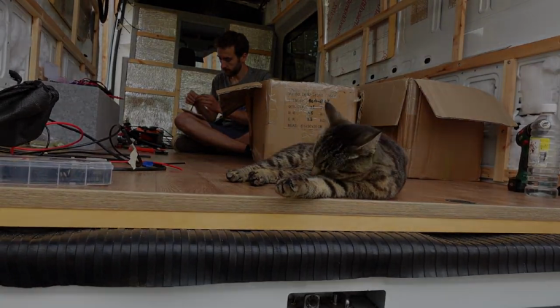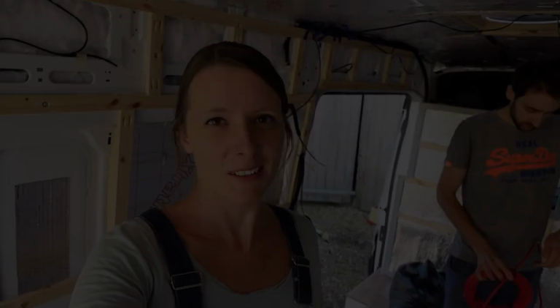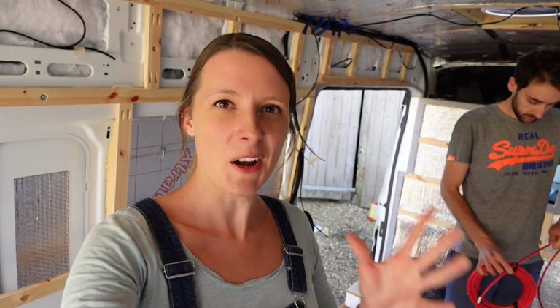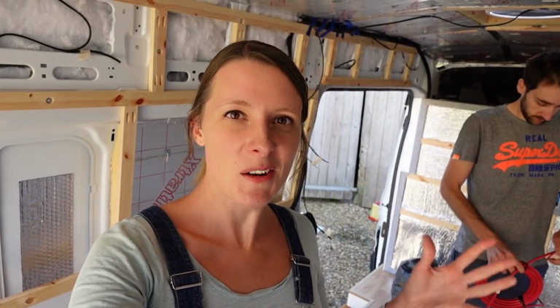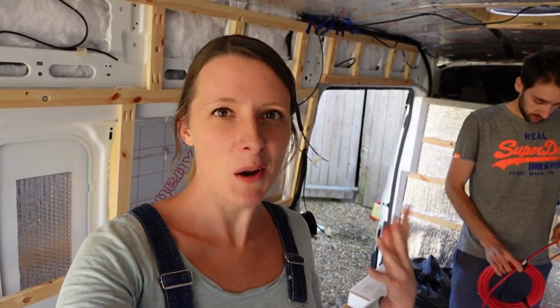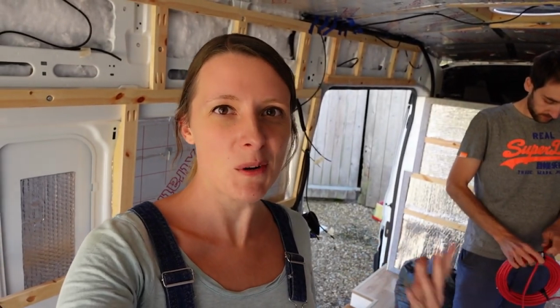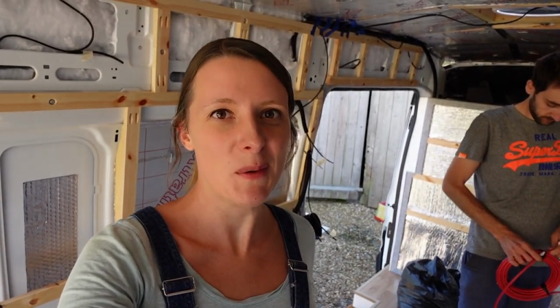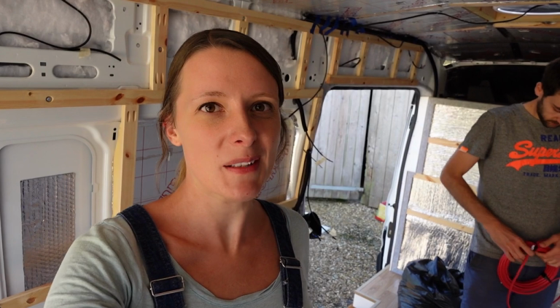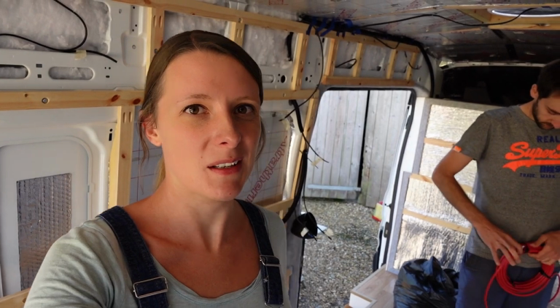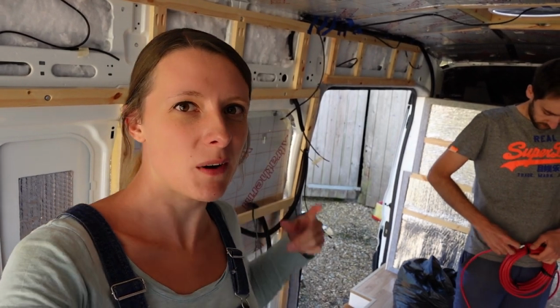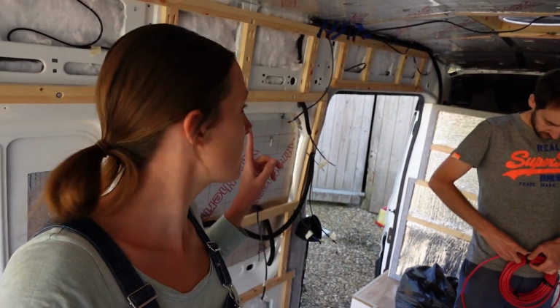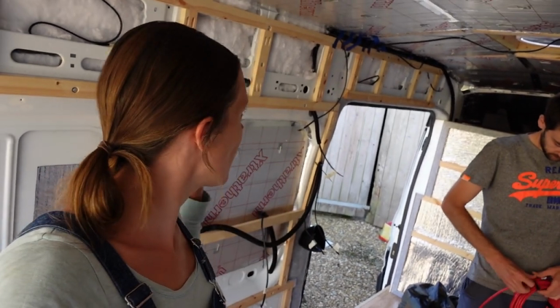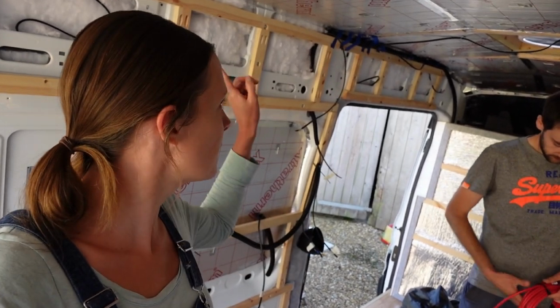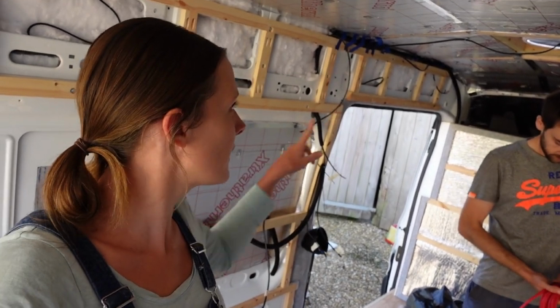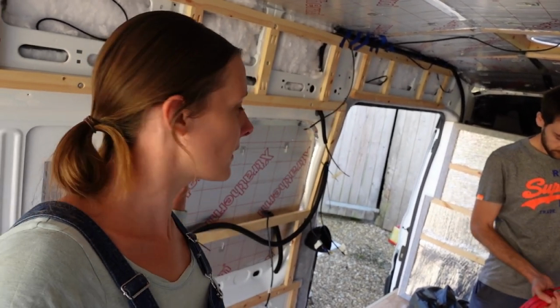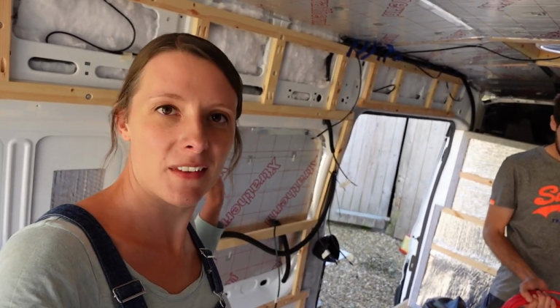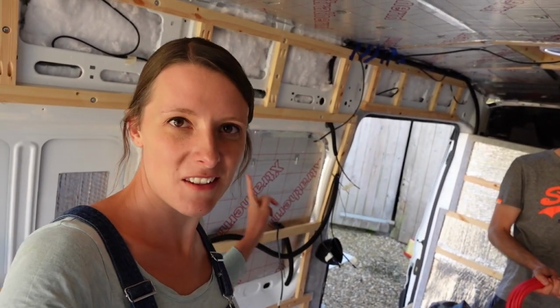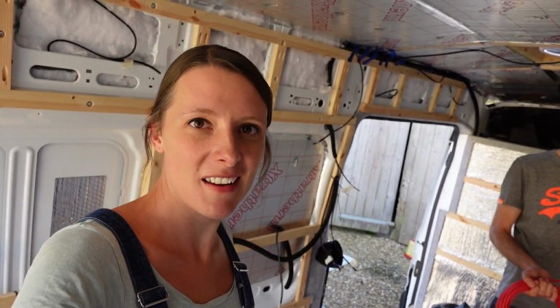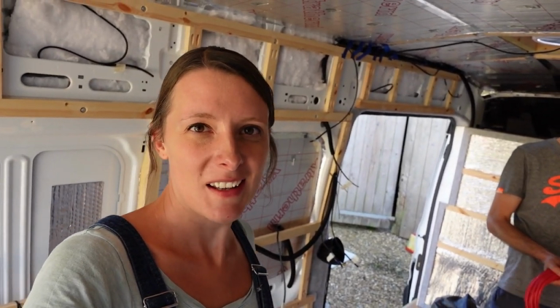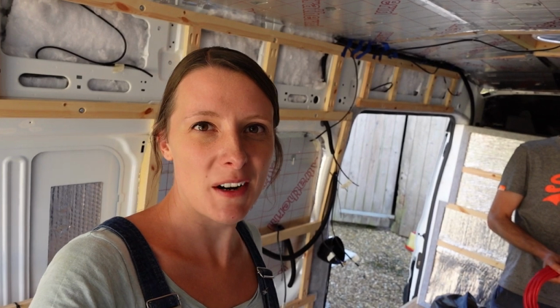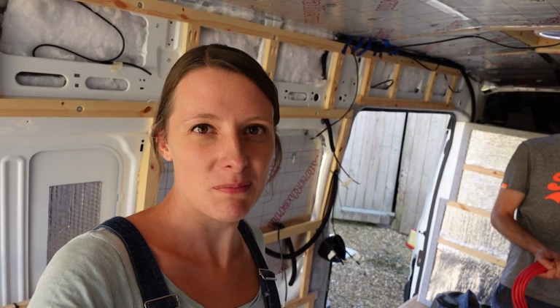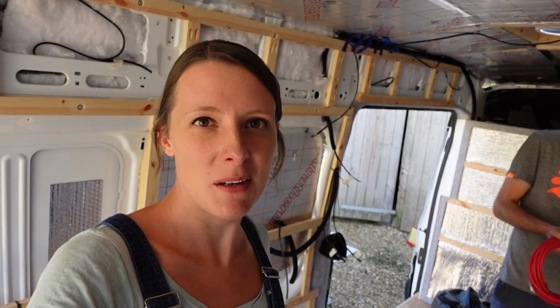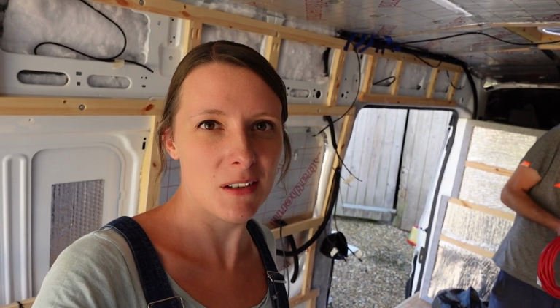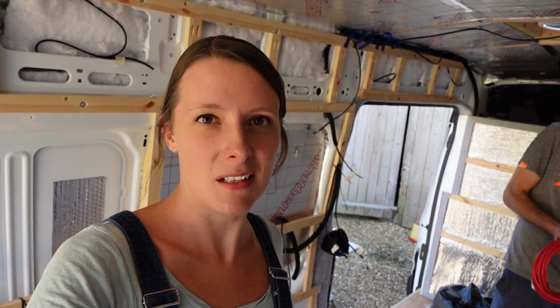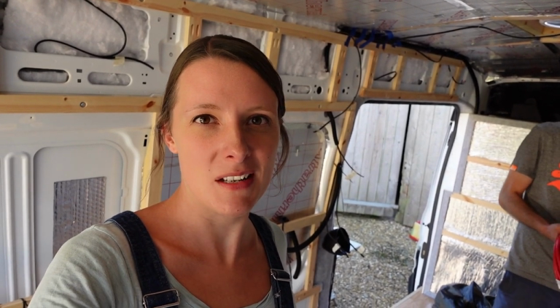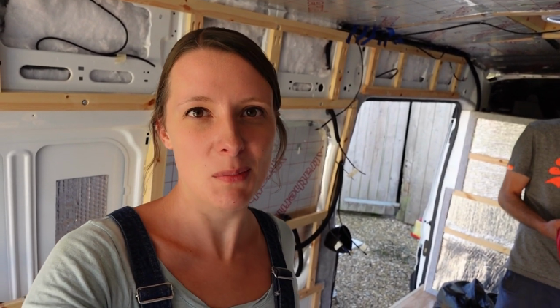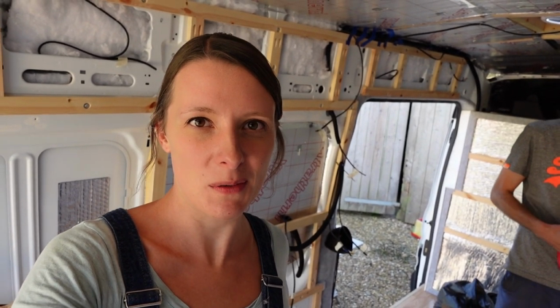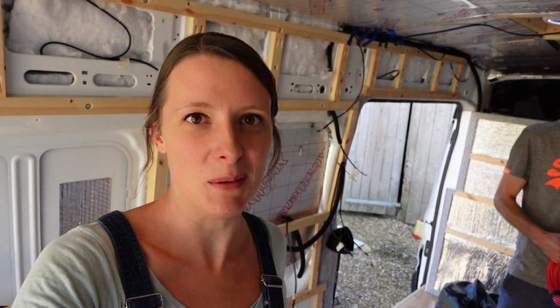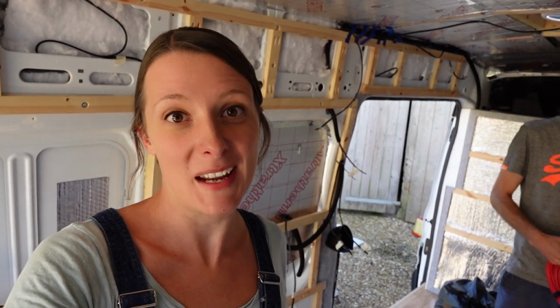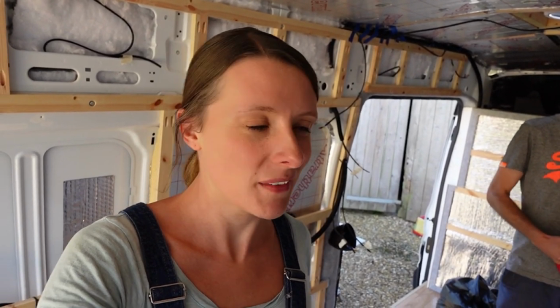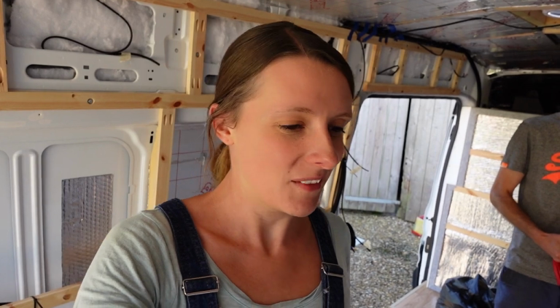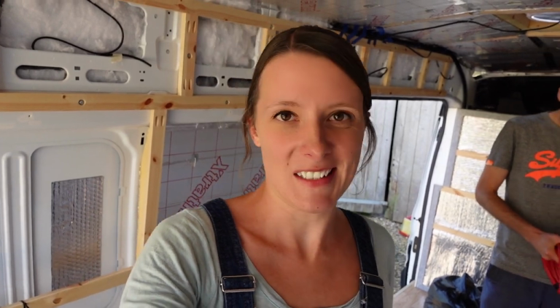We think we know what we're doing now with the lights — we've wired off as much as we can for that lighting circuit on this side of the van. We've pretty much already used up the entire 30-meter spool of 3mm cable, which is insane.